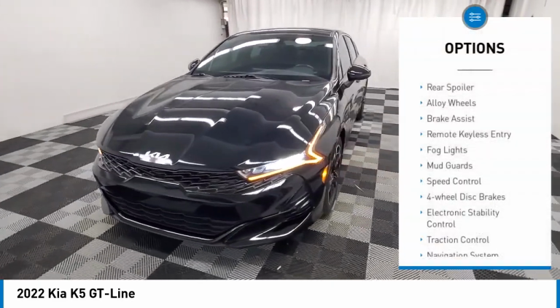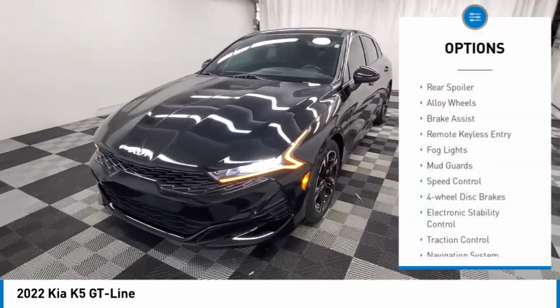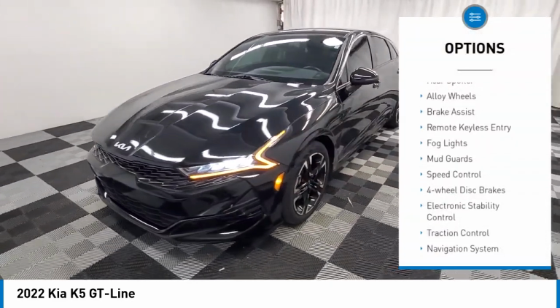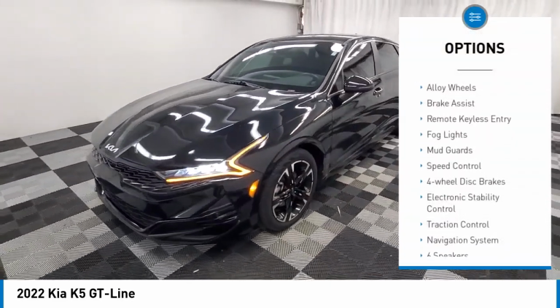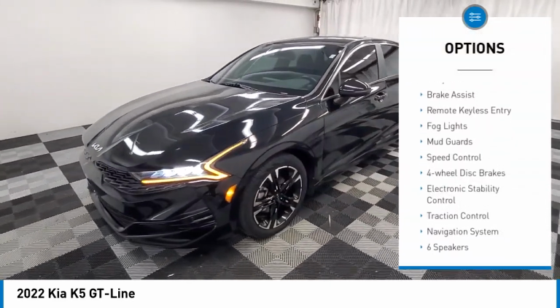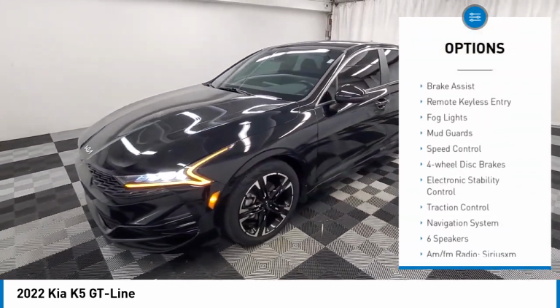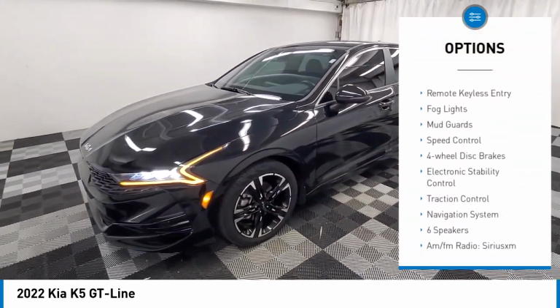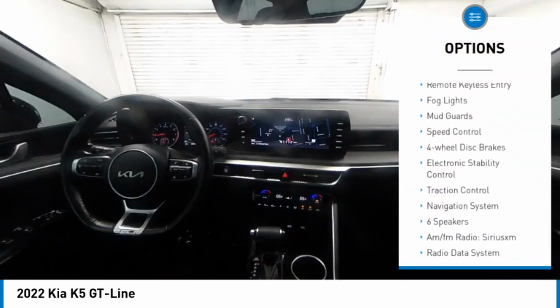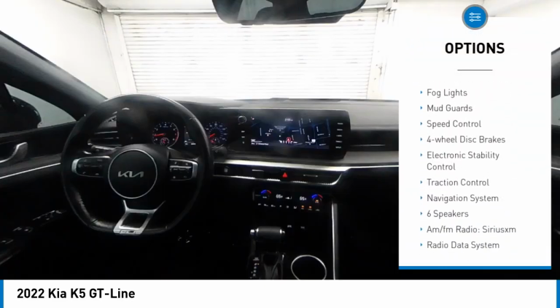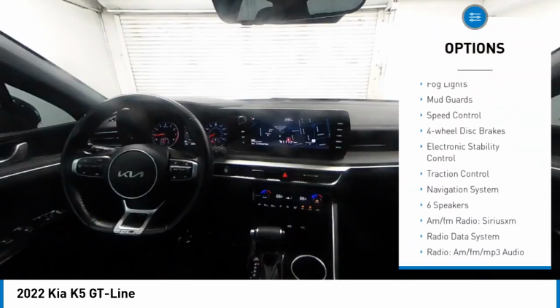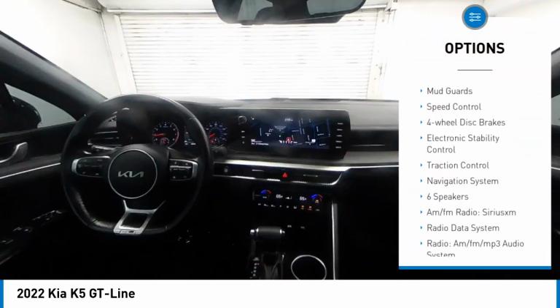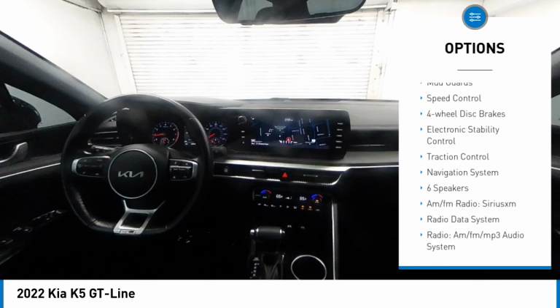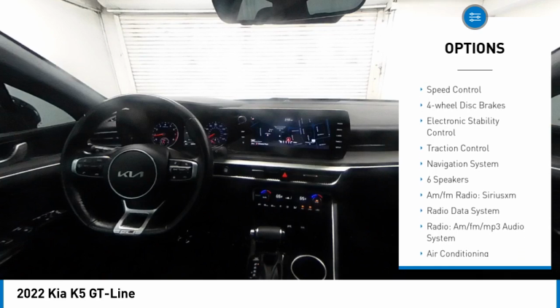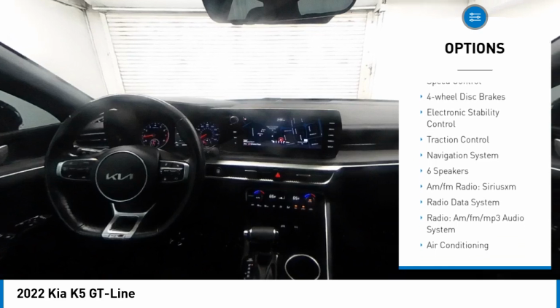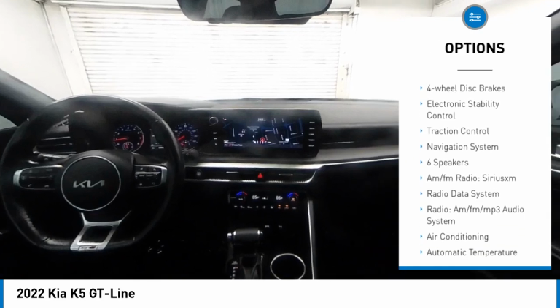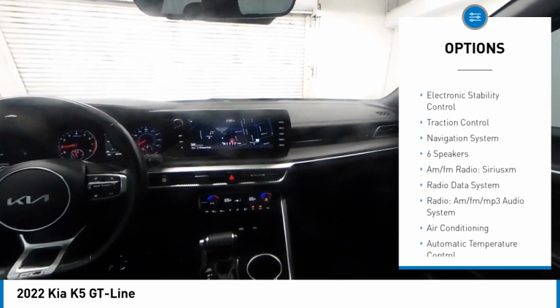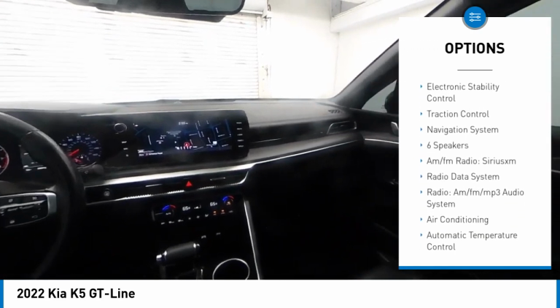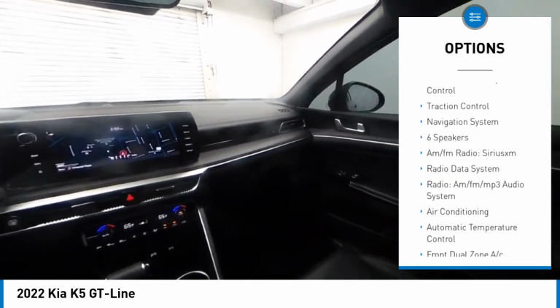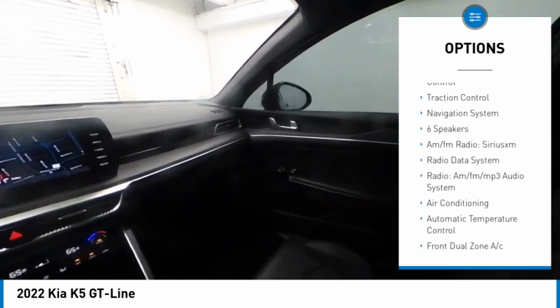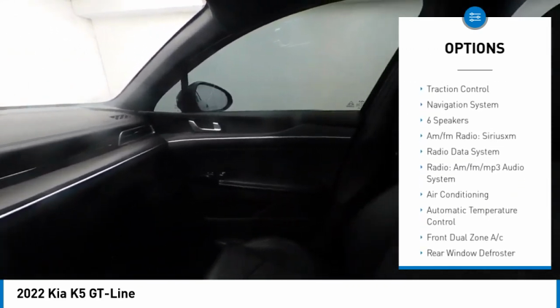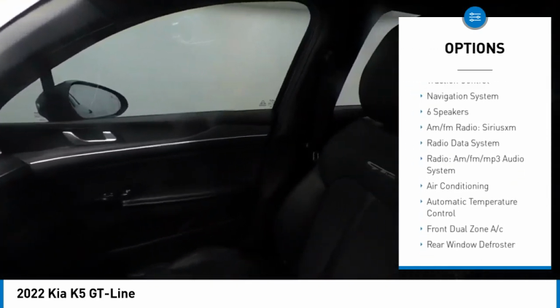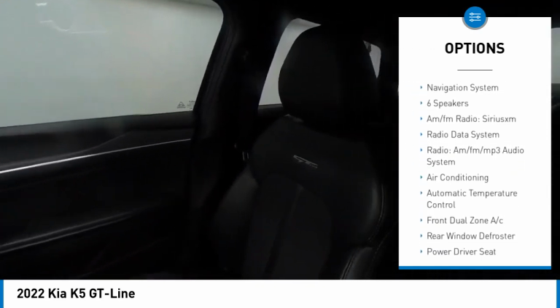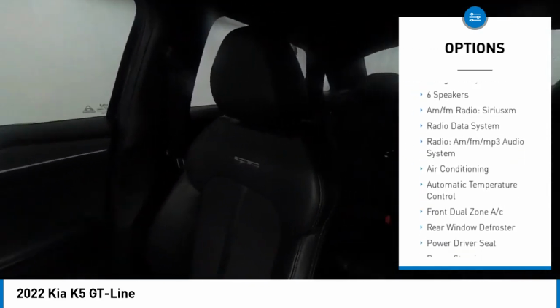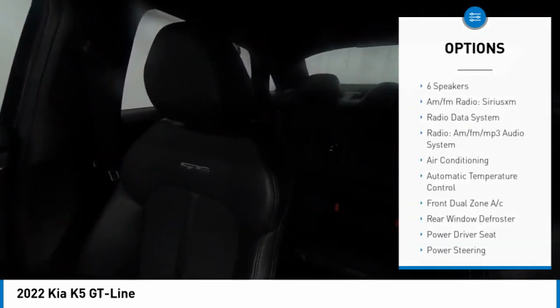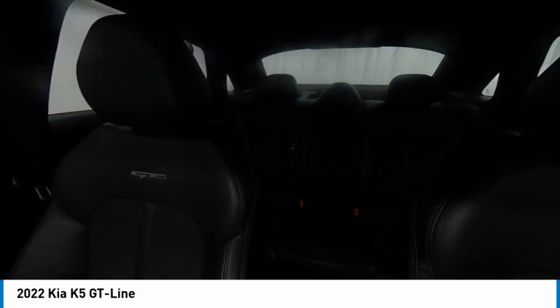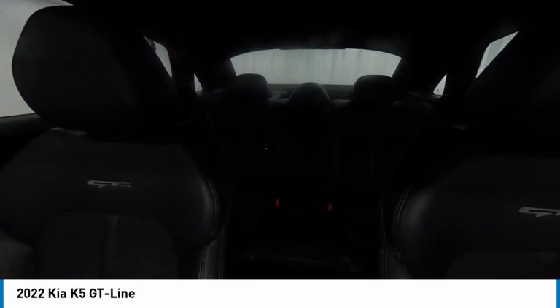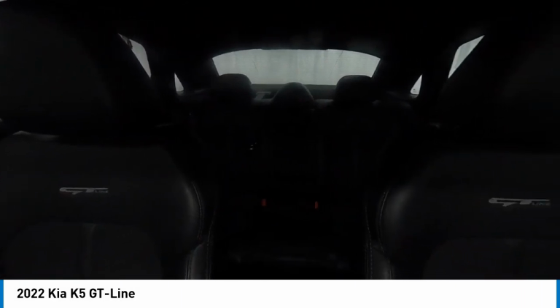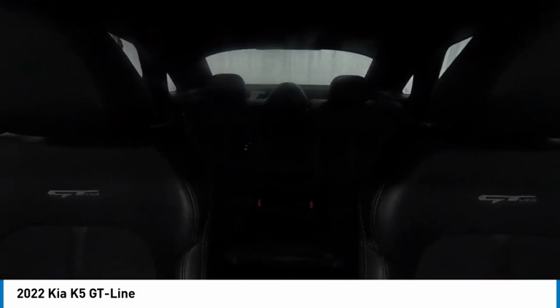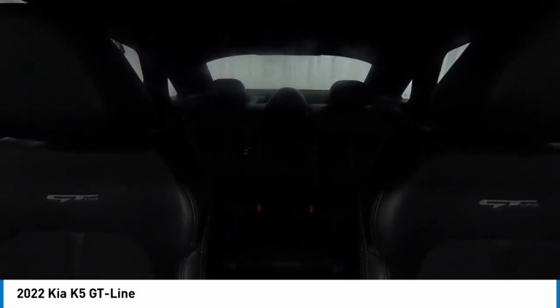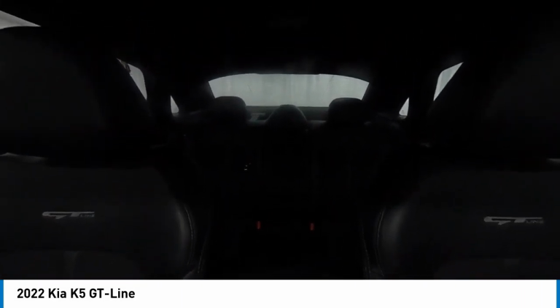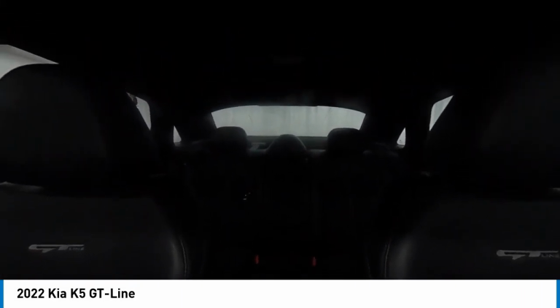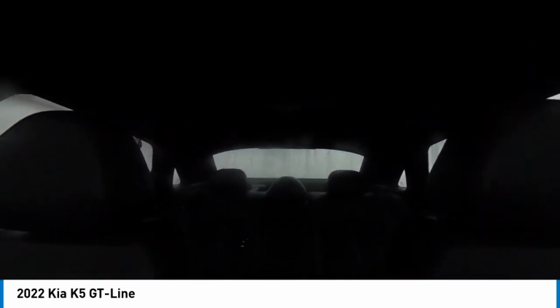Rear spoiler, alloy wheels, brake assist, remote keyless entry, fog lights, mud guards, speed control, four-wheel disc brakes, electronic stability control, traction control.